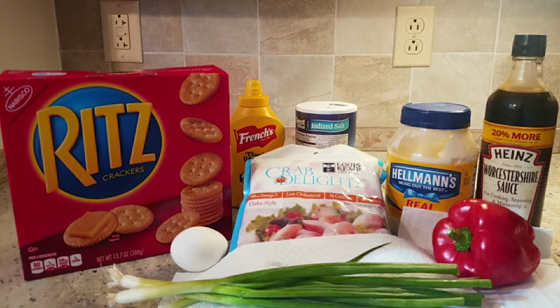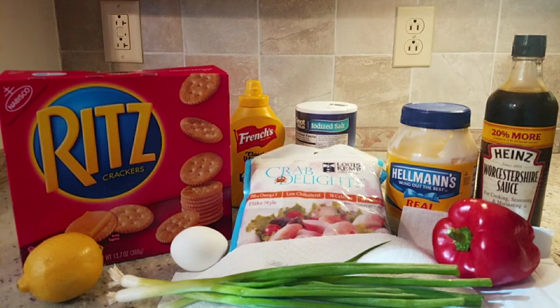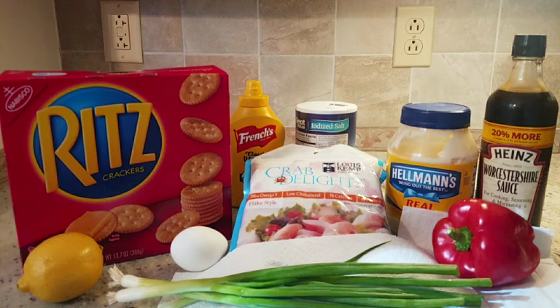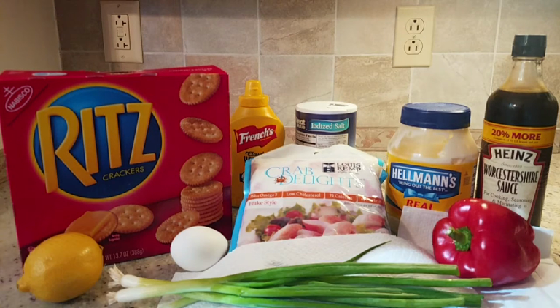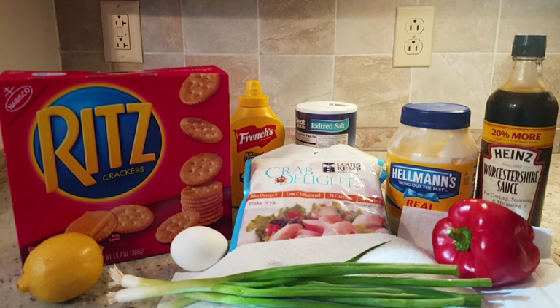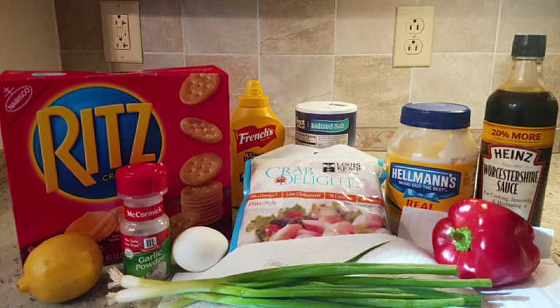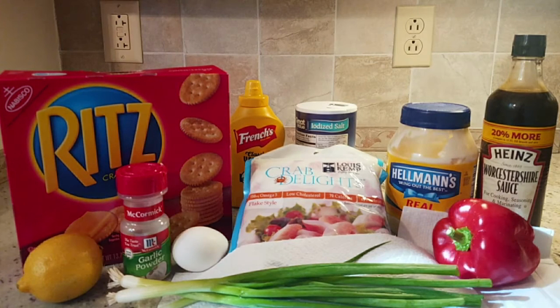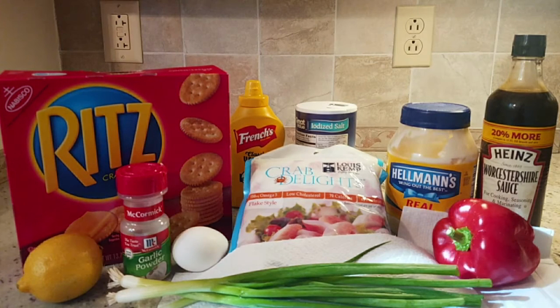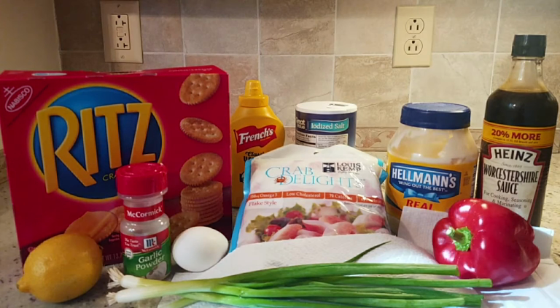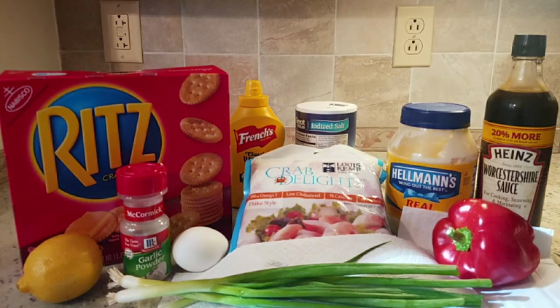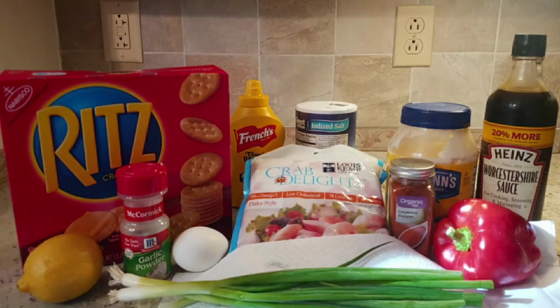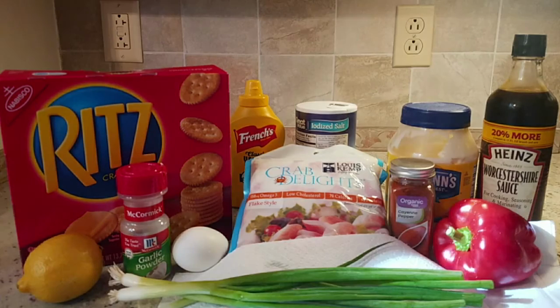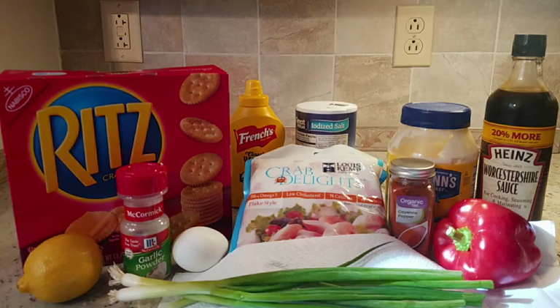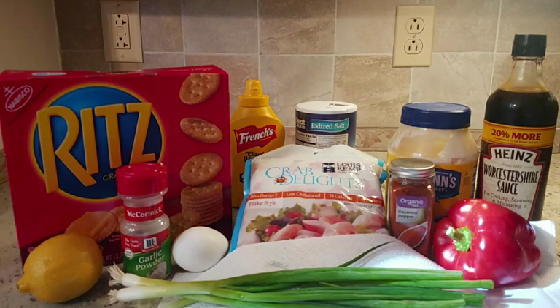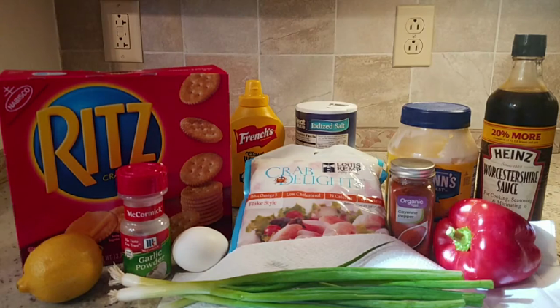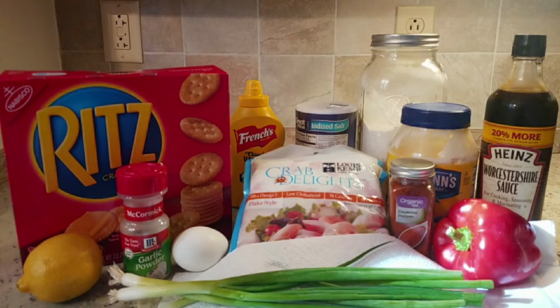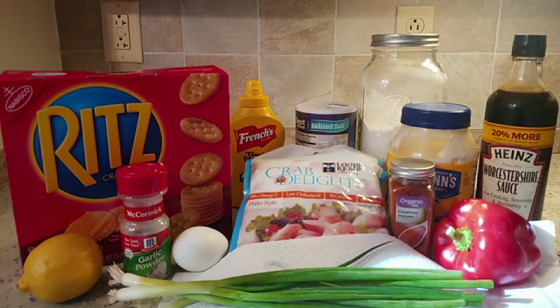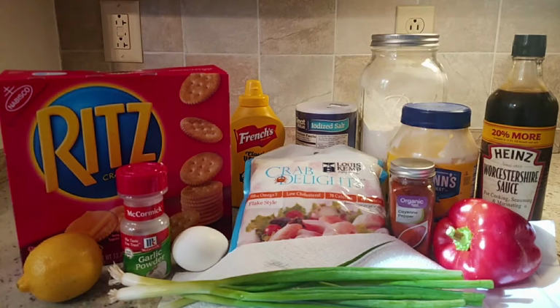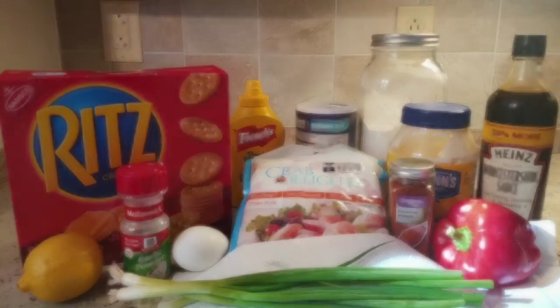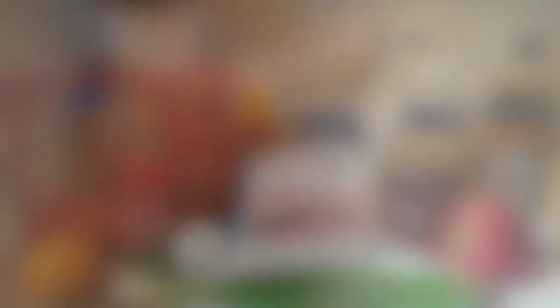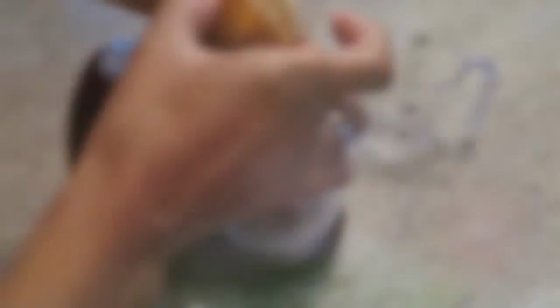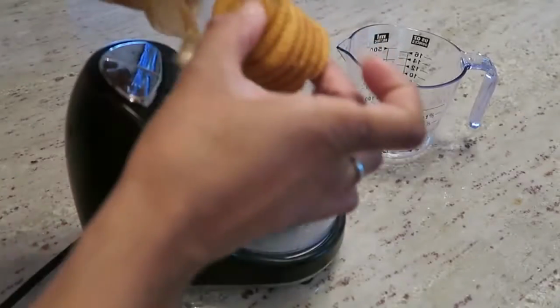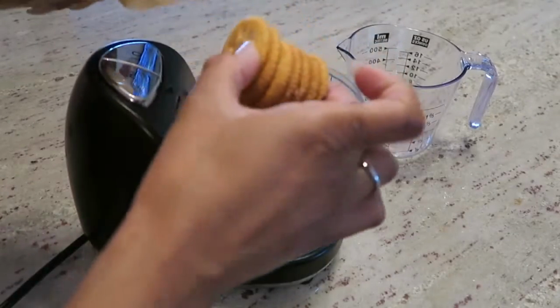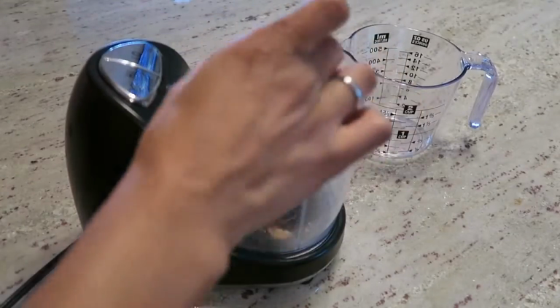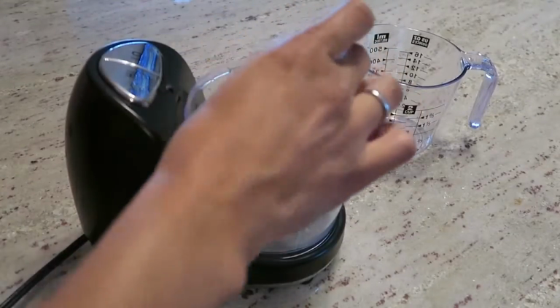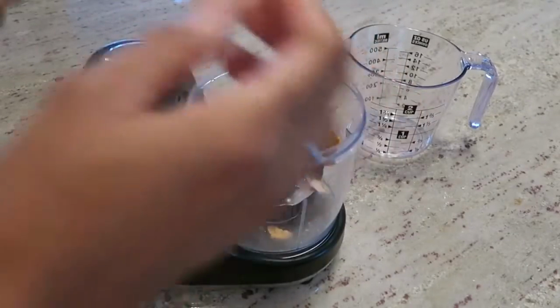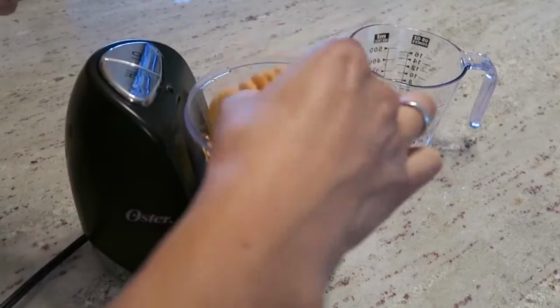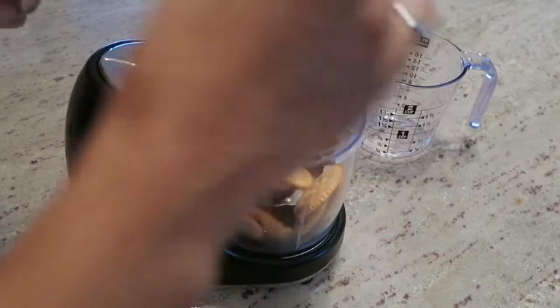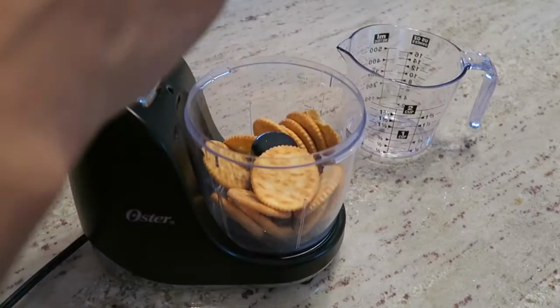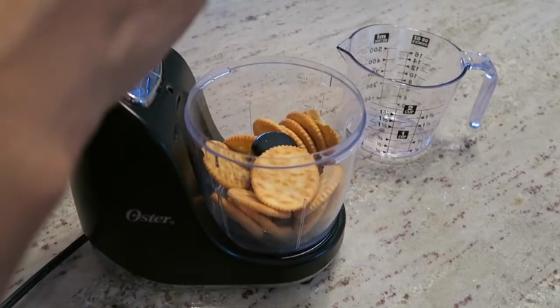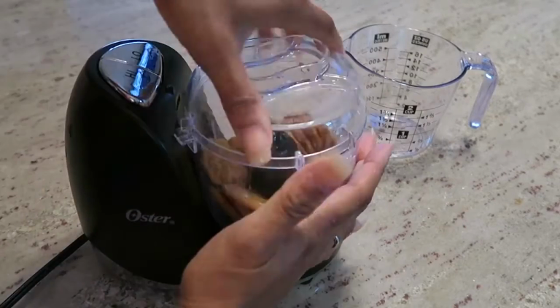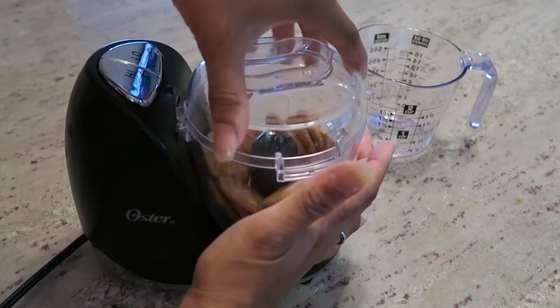You'll also need juice from half a lemon, garlic powder, cayenne pepper, and flour for dusting. You'll also need oil to fry the crab cakes, which I didn't picture.